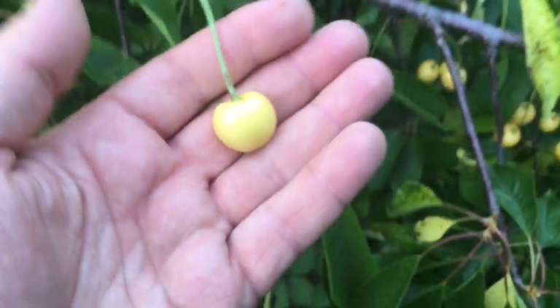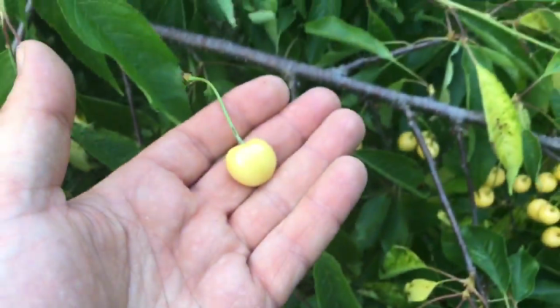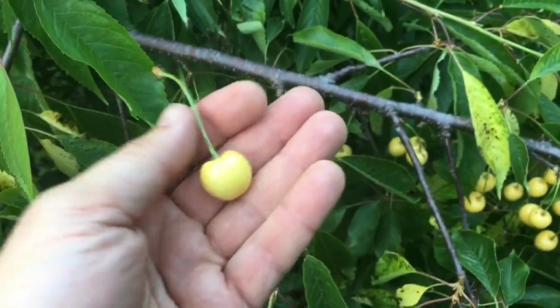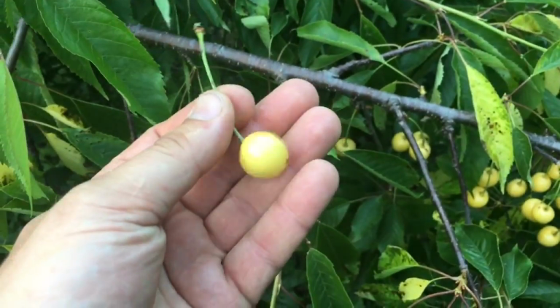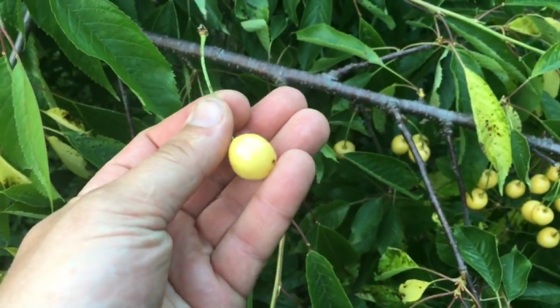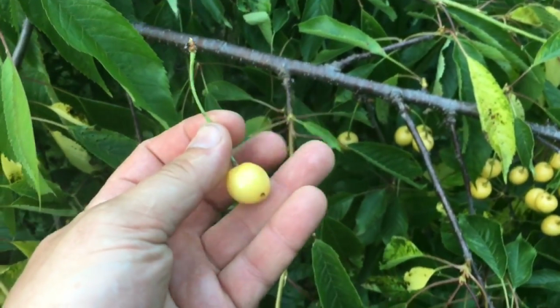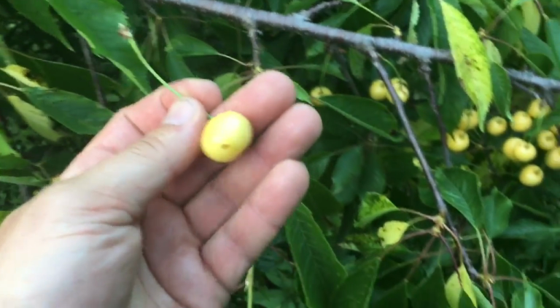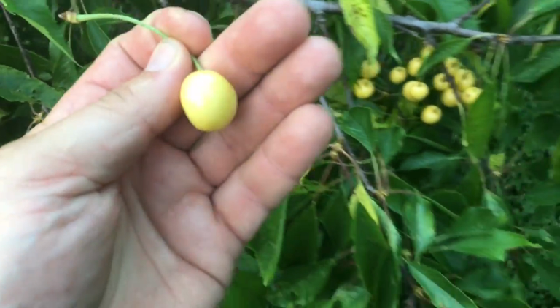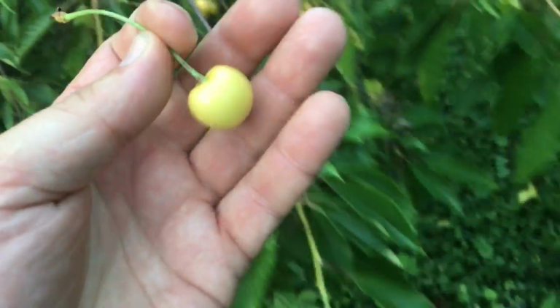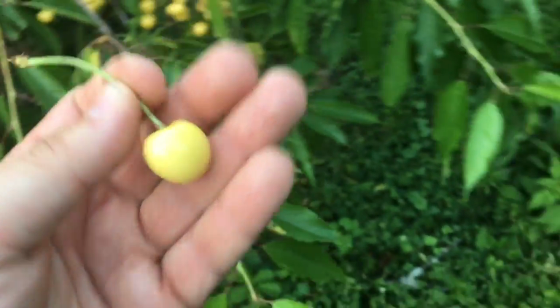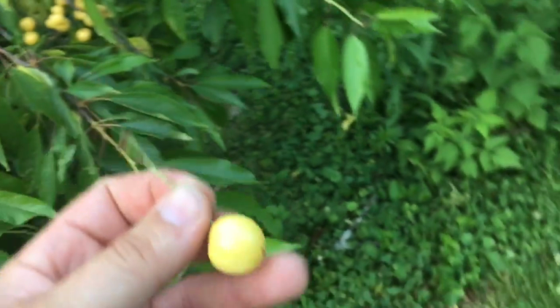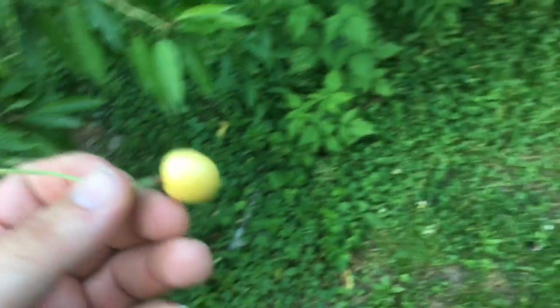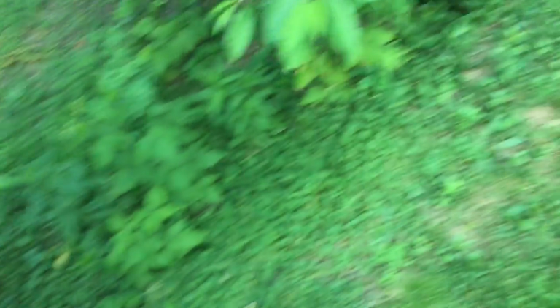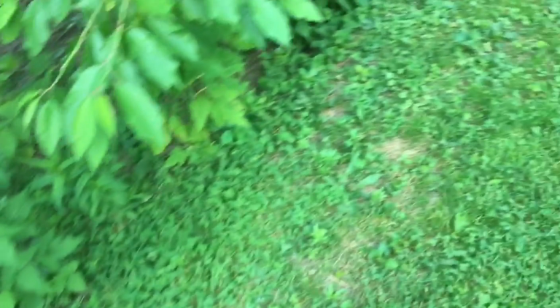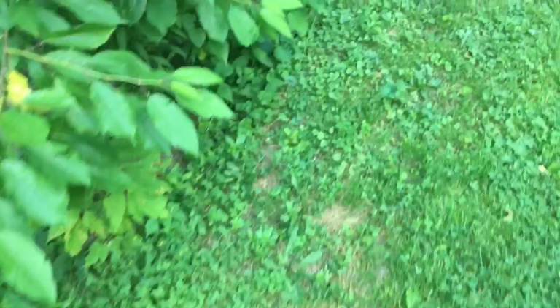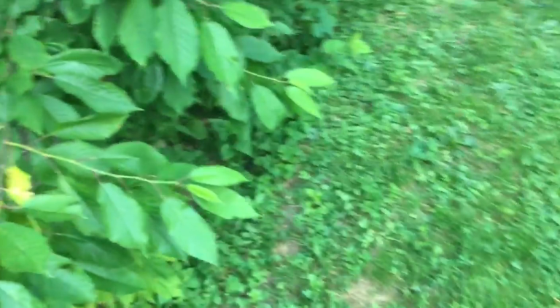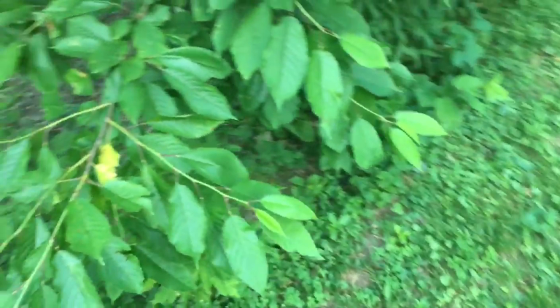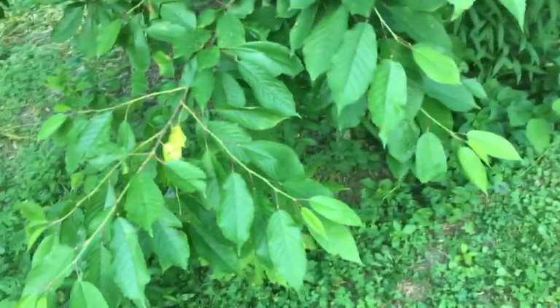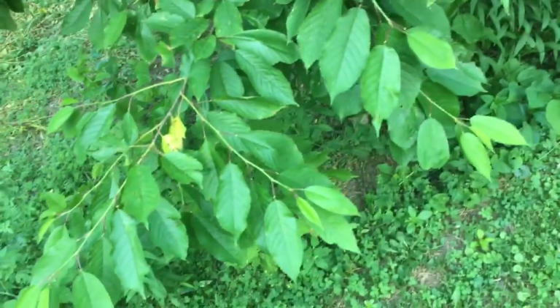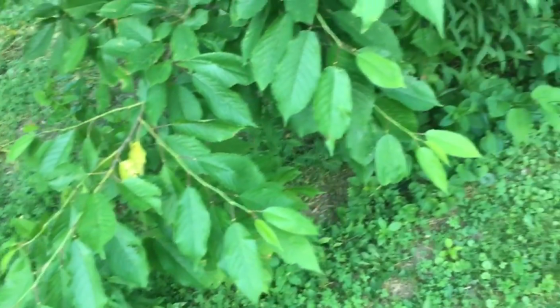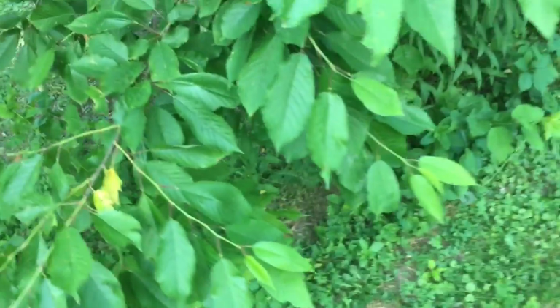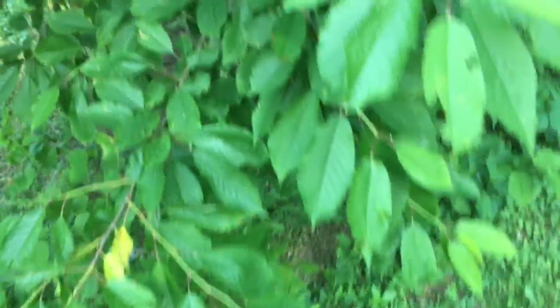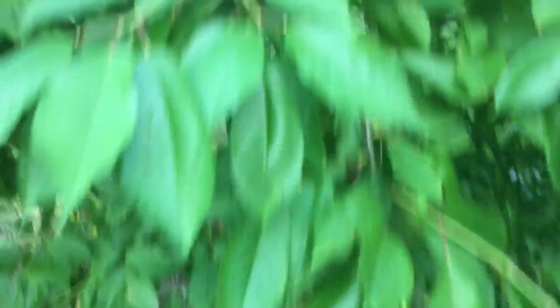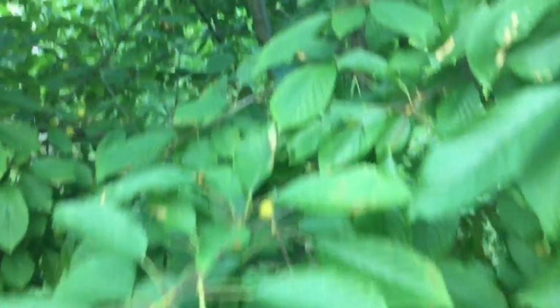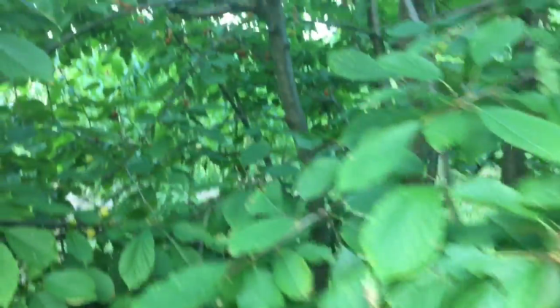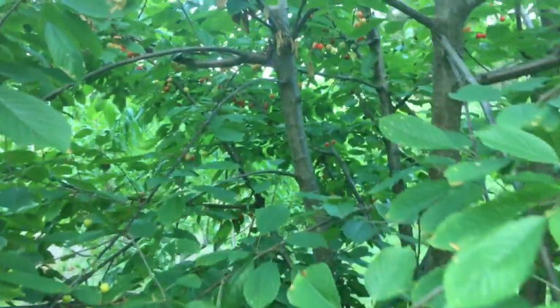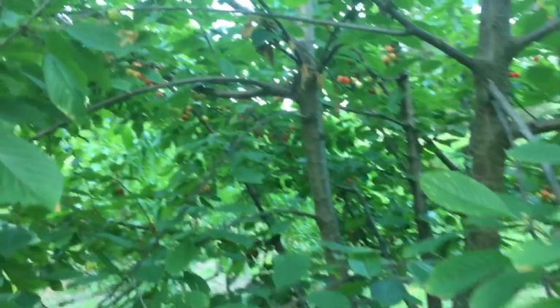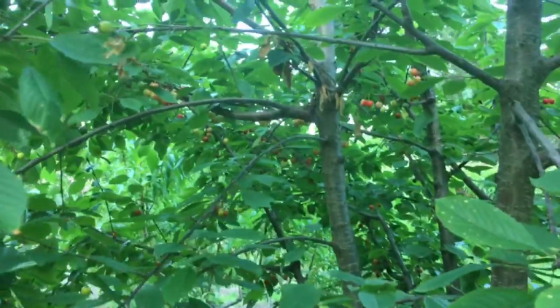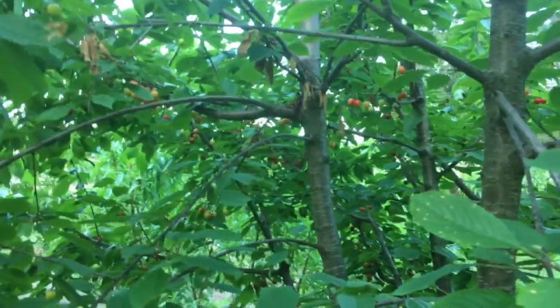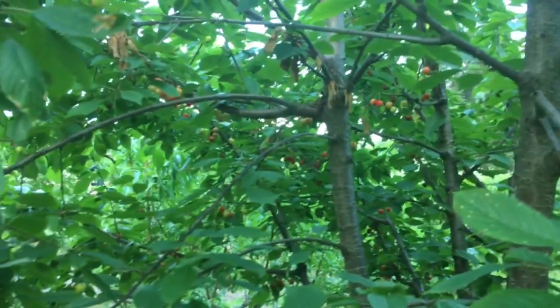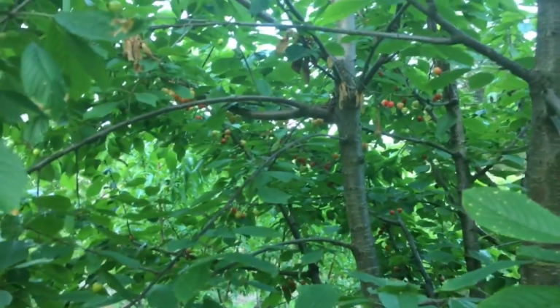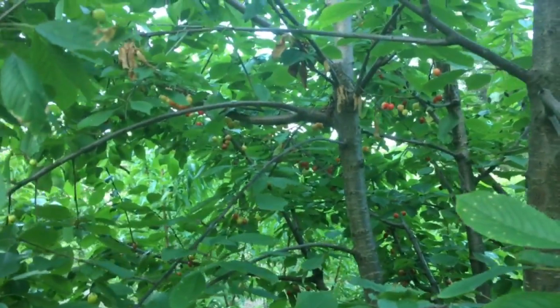So here's a Nugent cherry. They're not super sweet right yet, but they're sweet enough for me to eat. That one was okay.